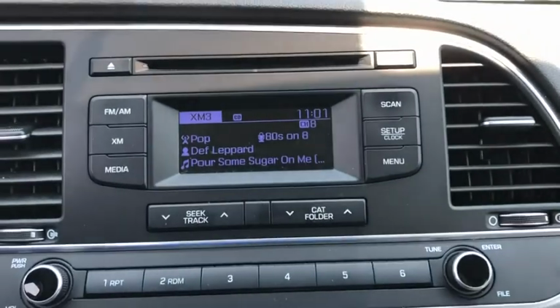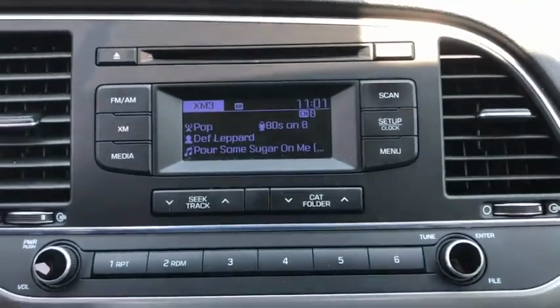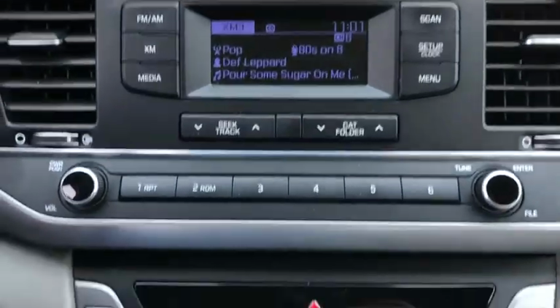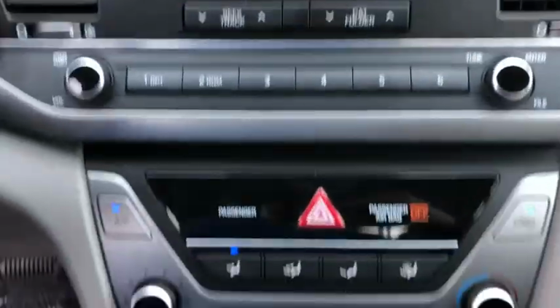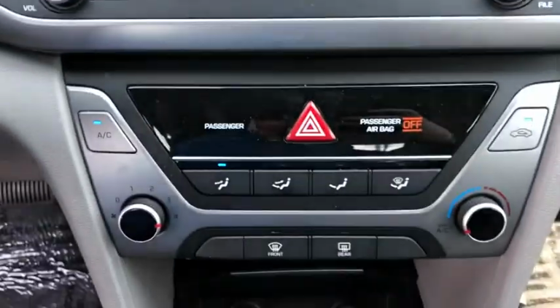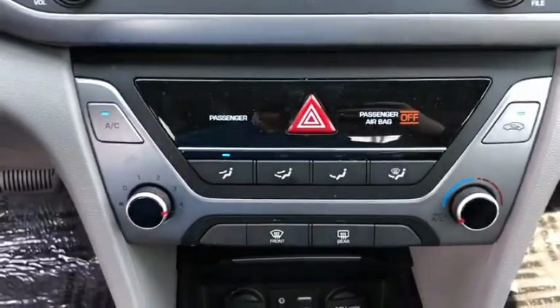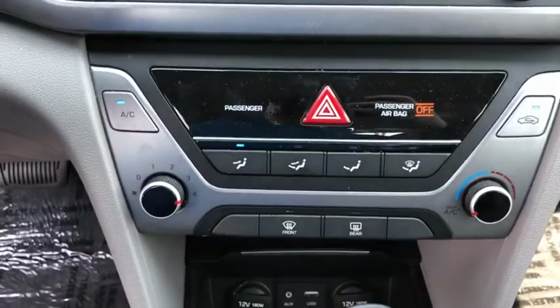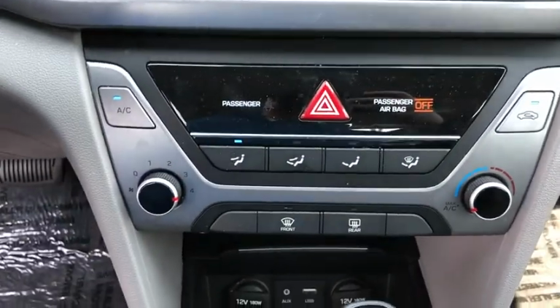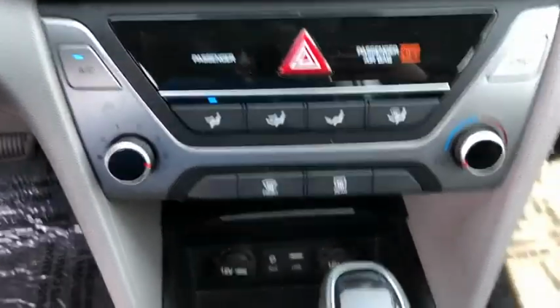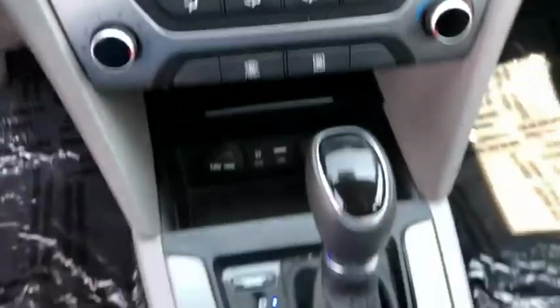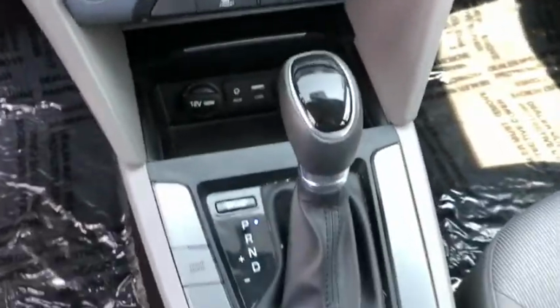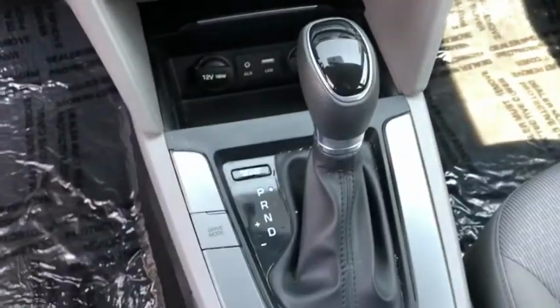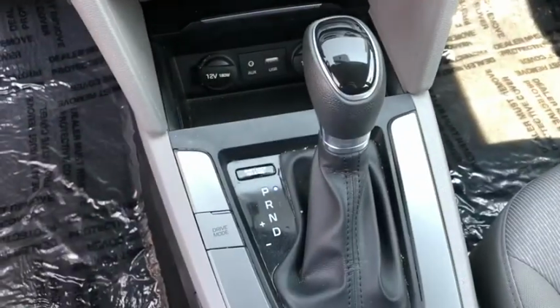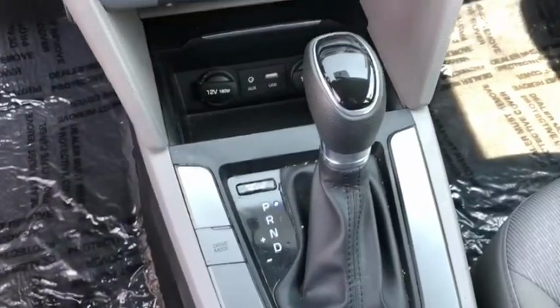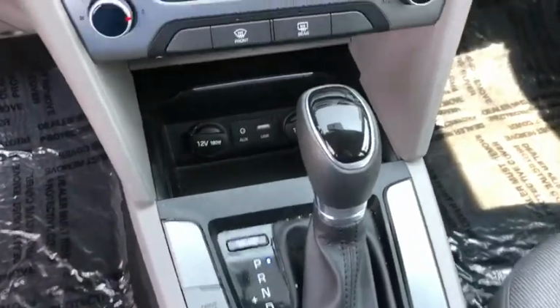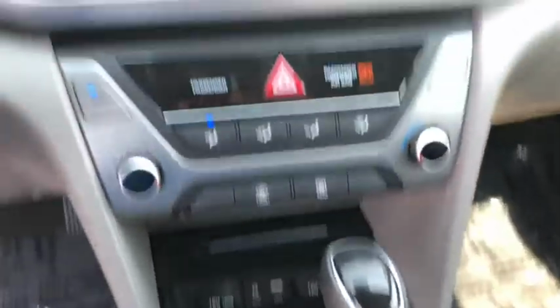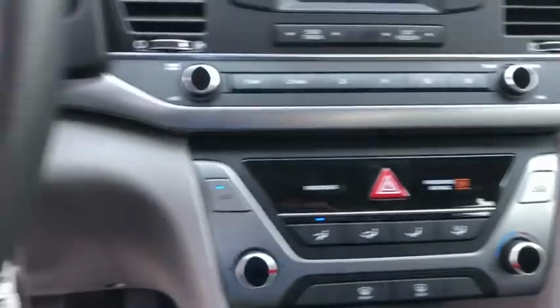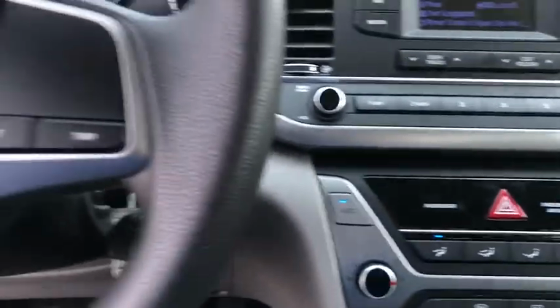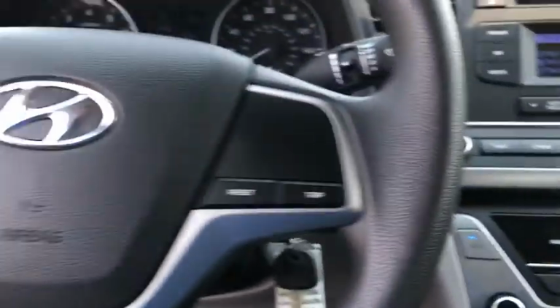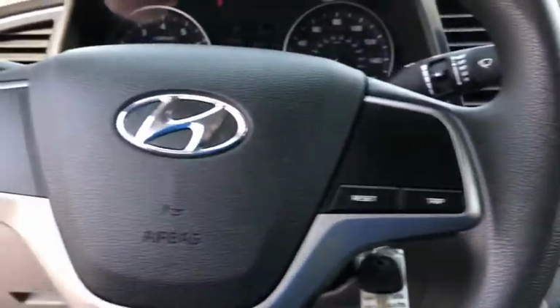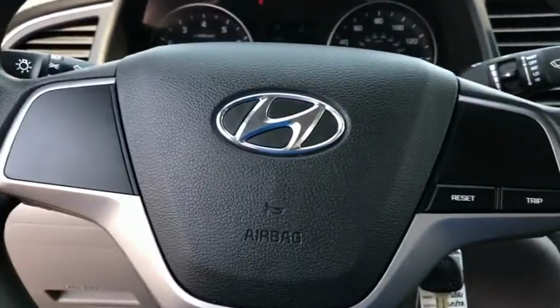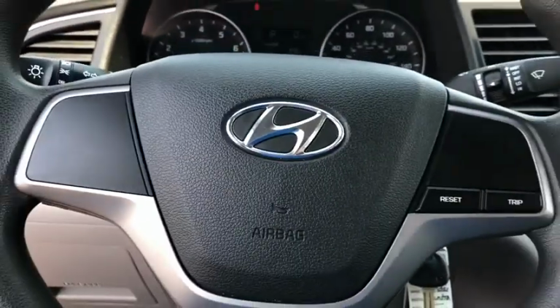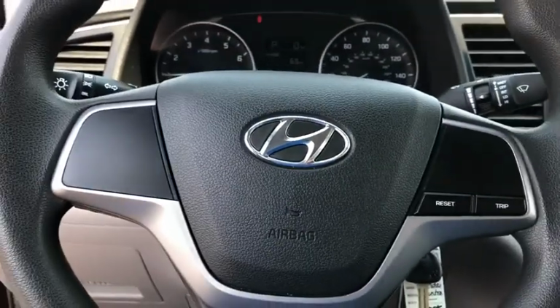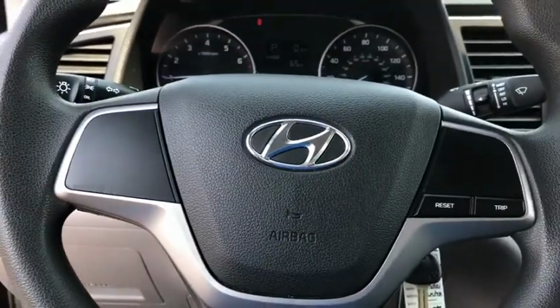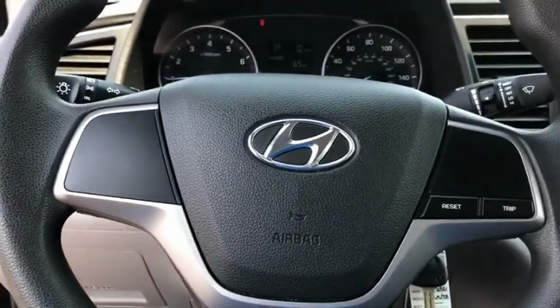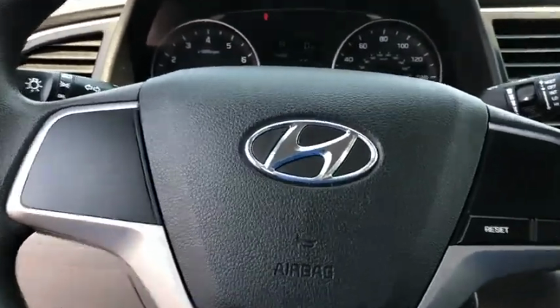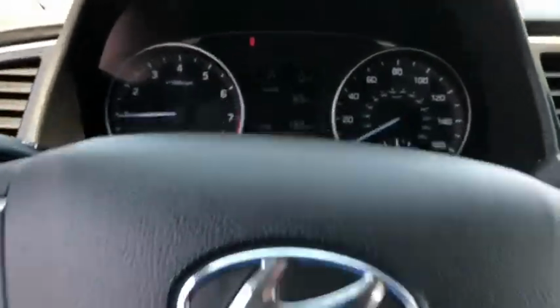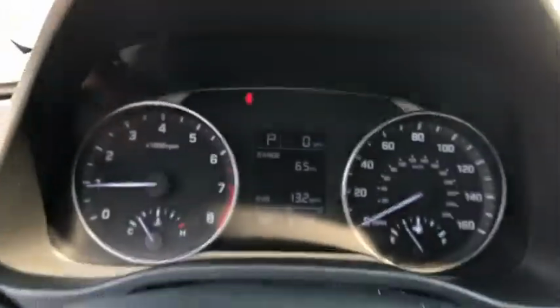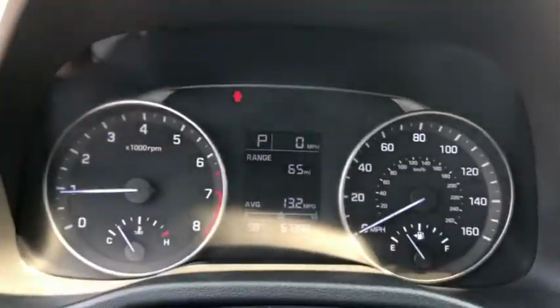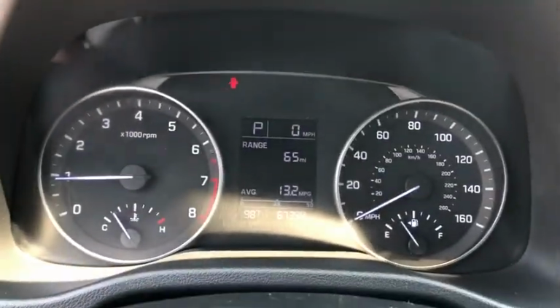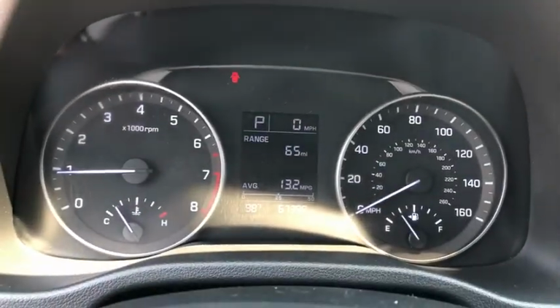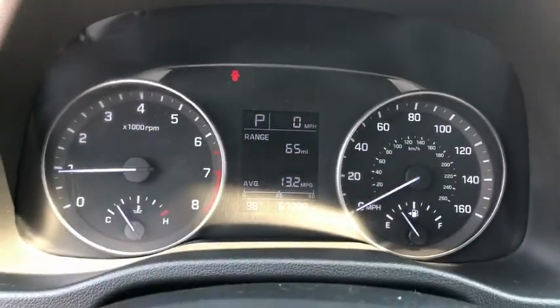Trip computer, overhead console, panic alarm, brake assist, tachometer, remote keyless entry, front bucket seats, tilt steering wheel, driver vanity mirror.